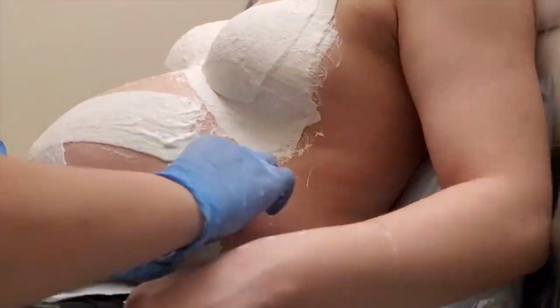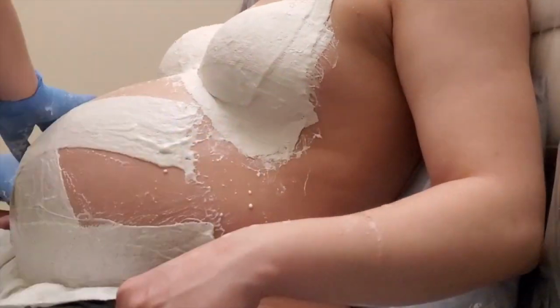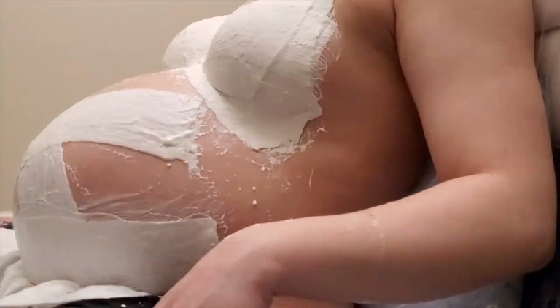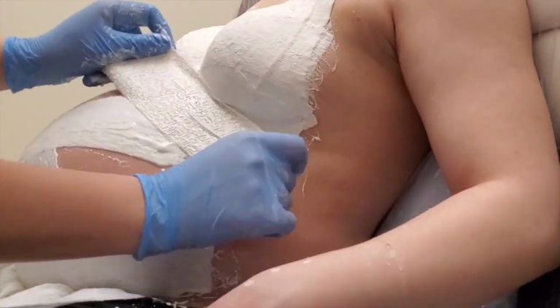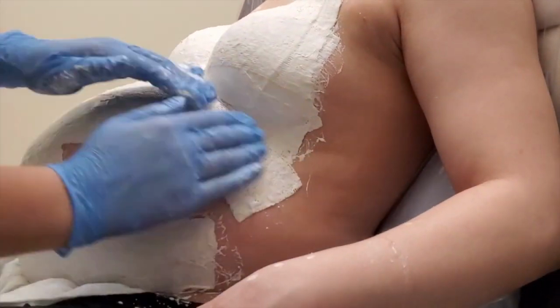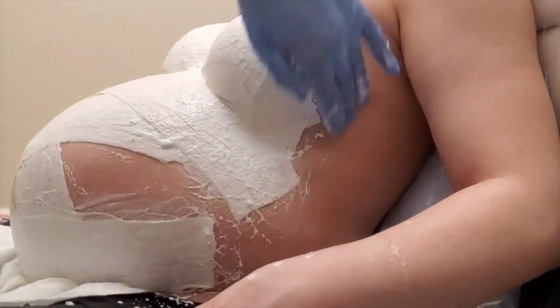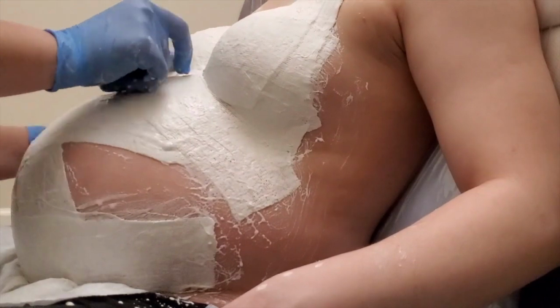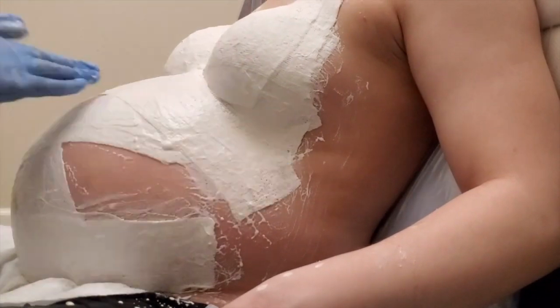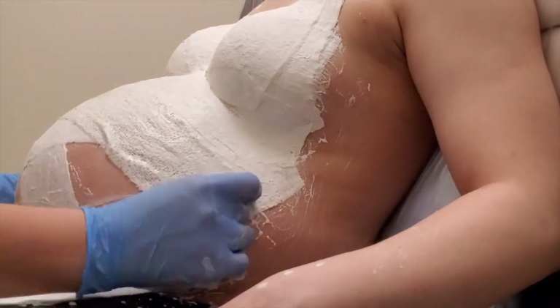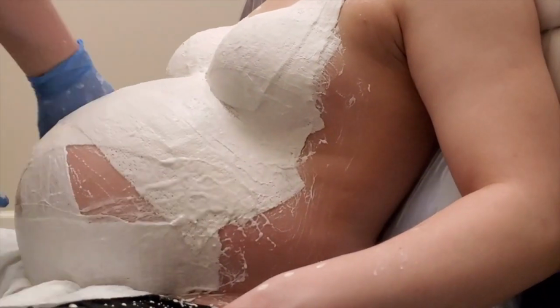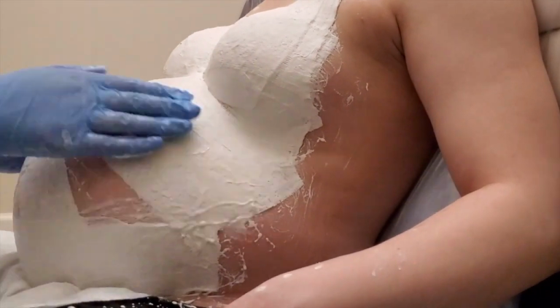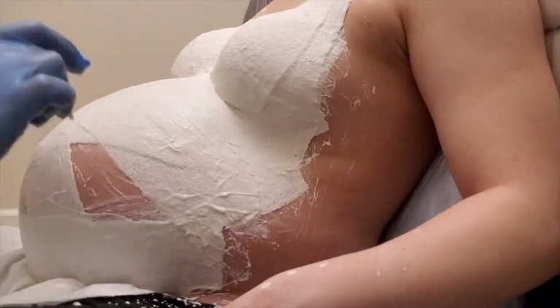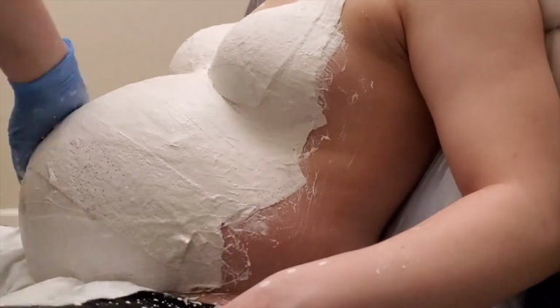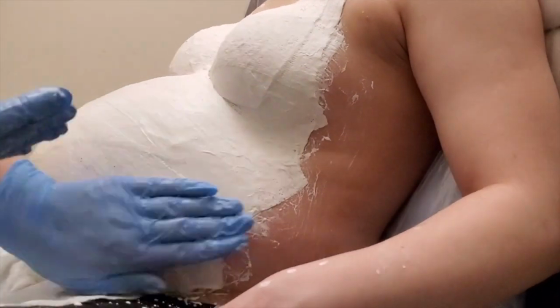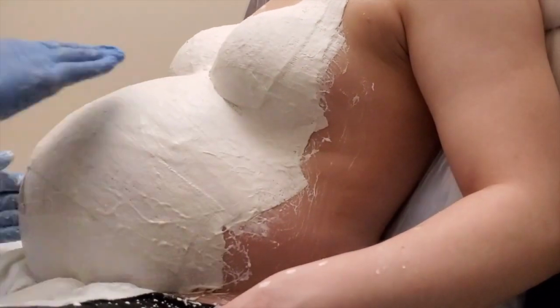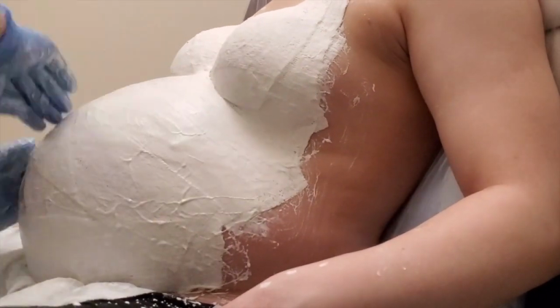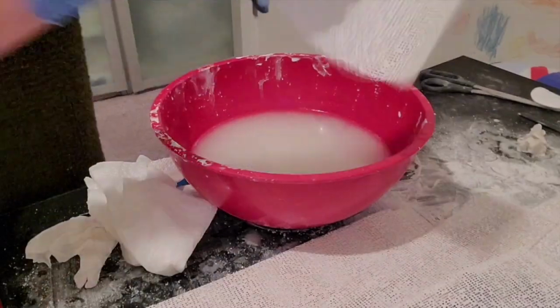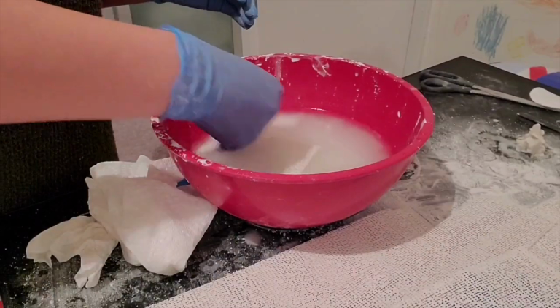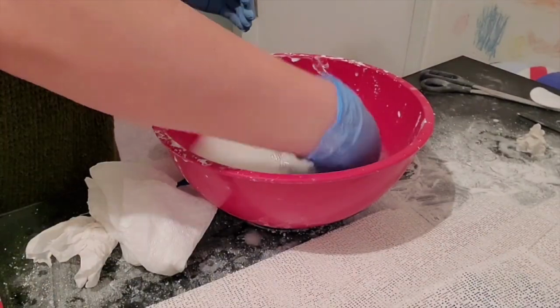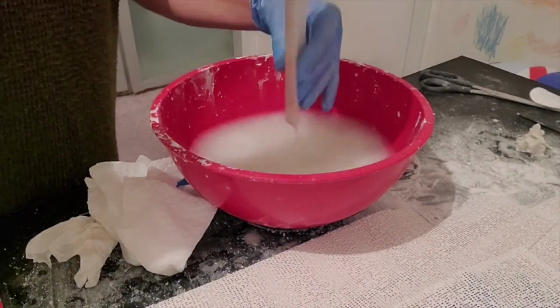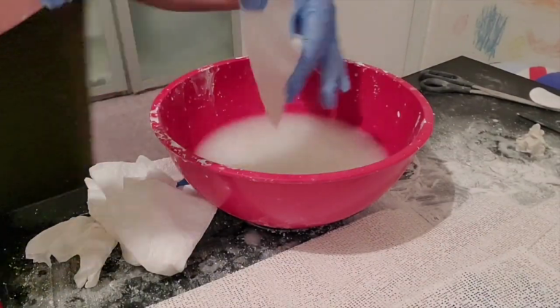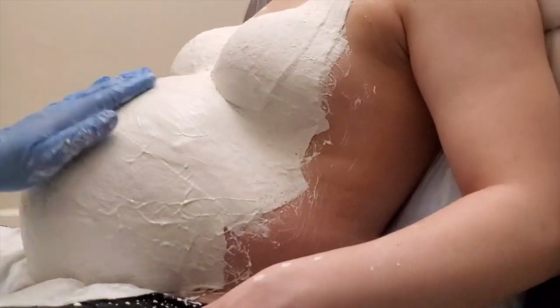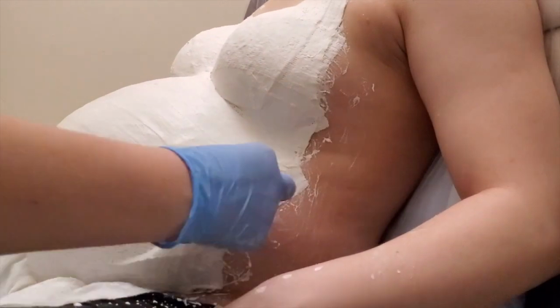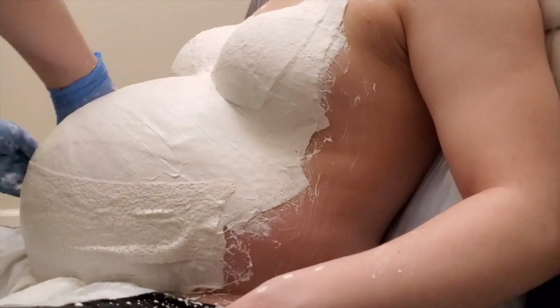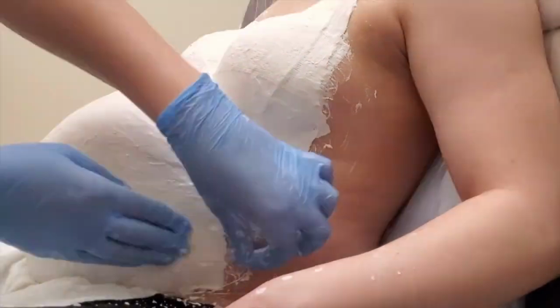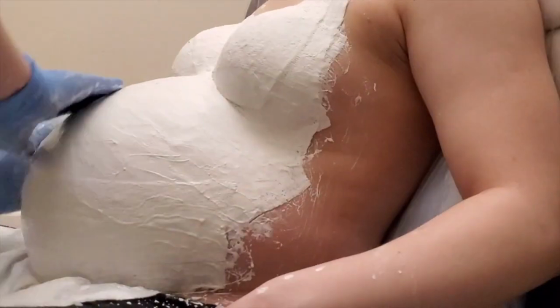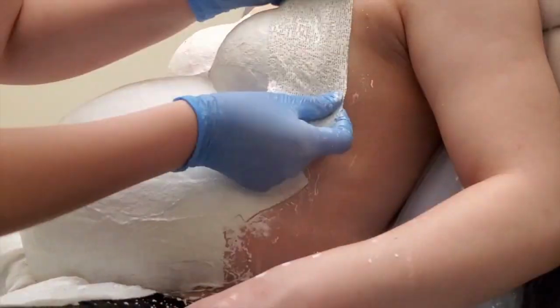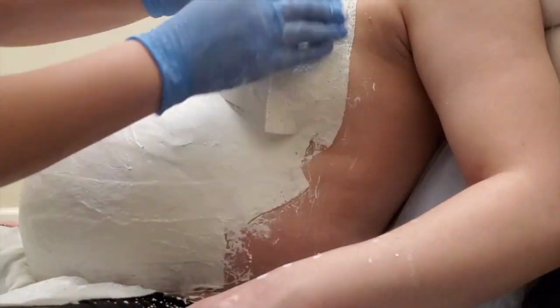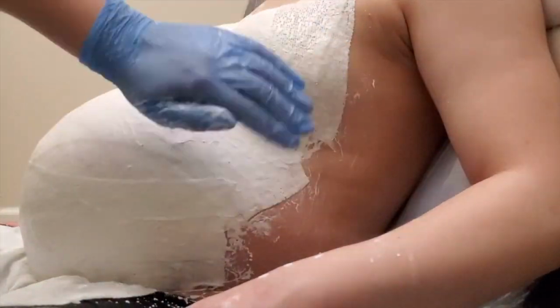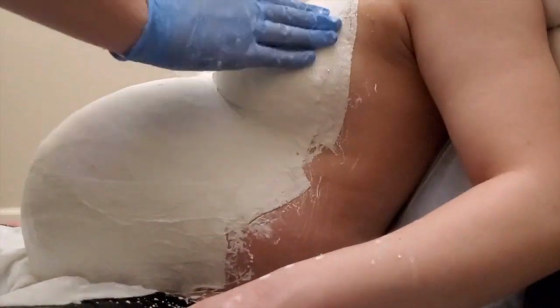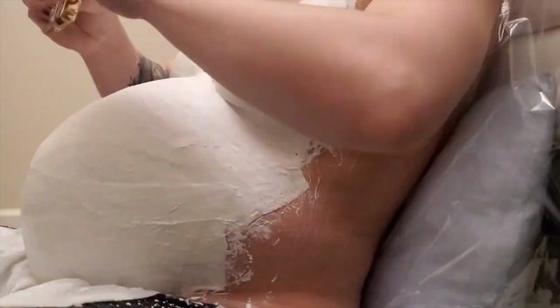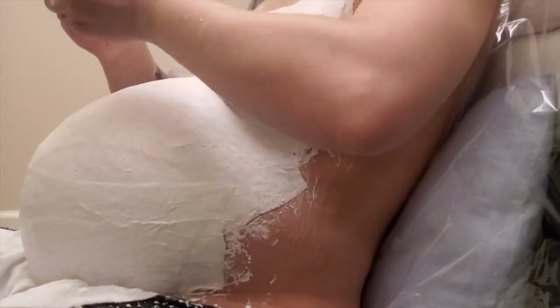Don't rush, but work quickly. The baby may change its position in the belly, or mom may need to move a little, and this will slightly damage the cast.